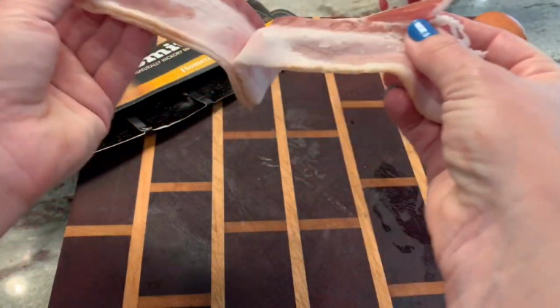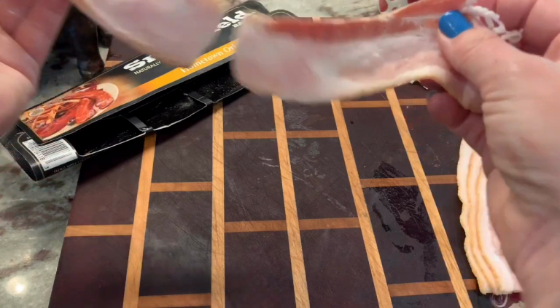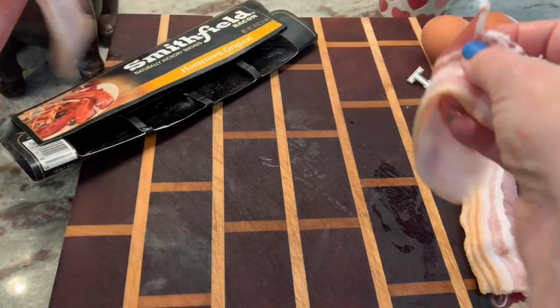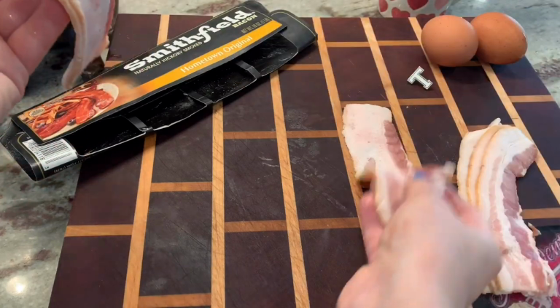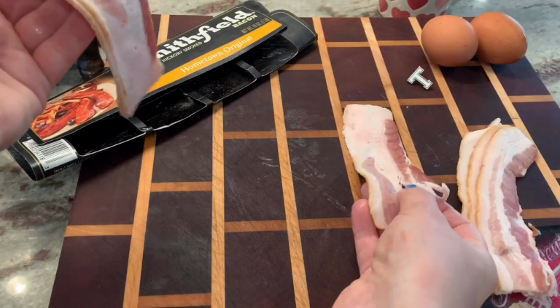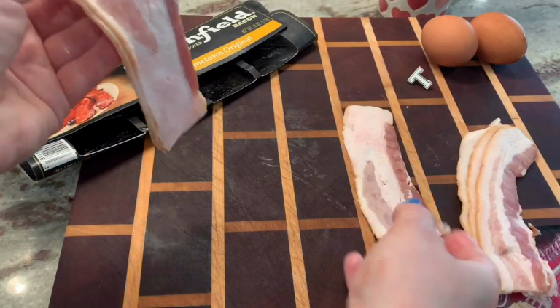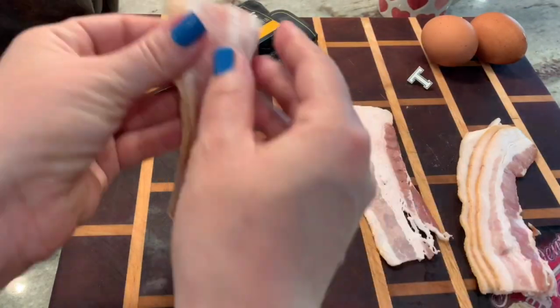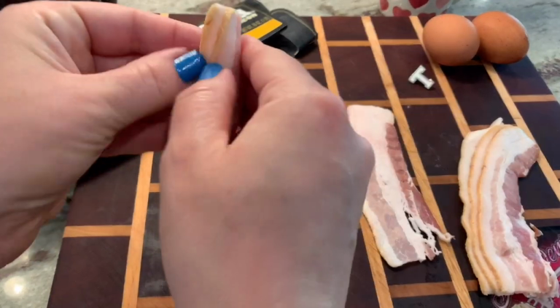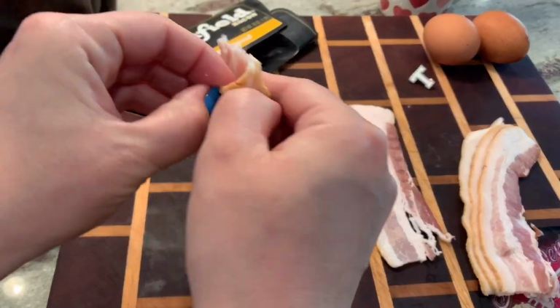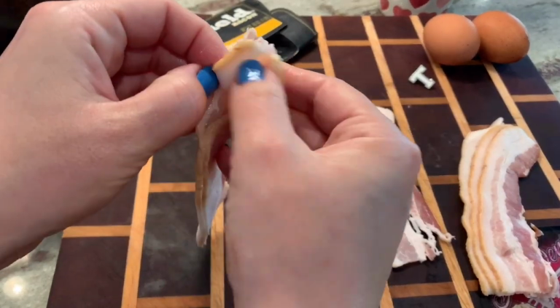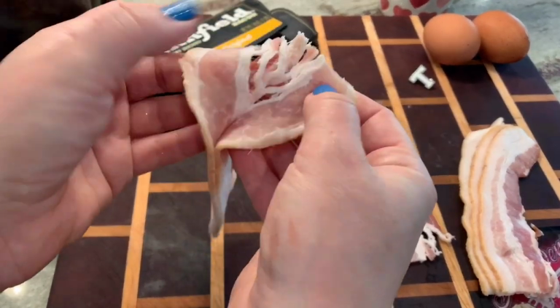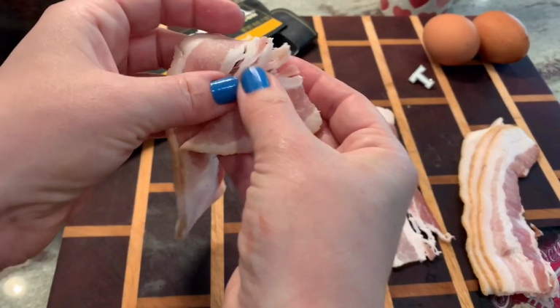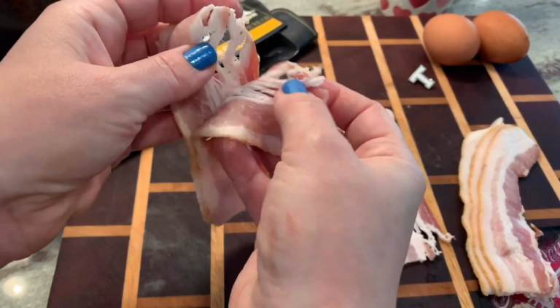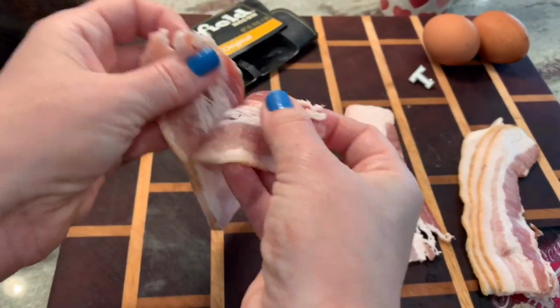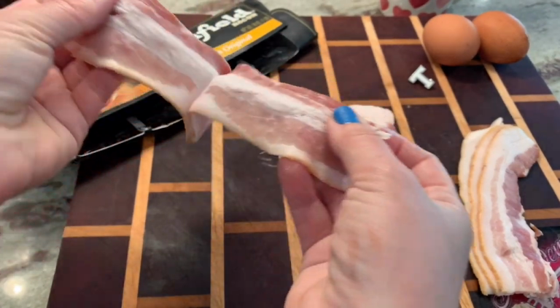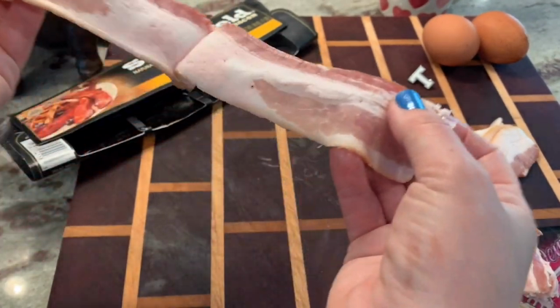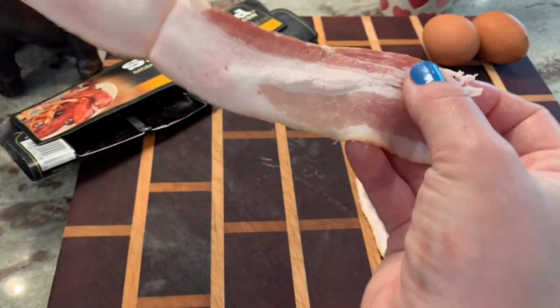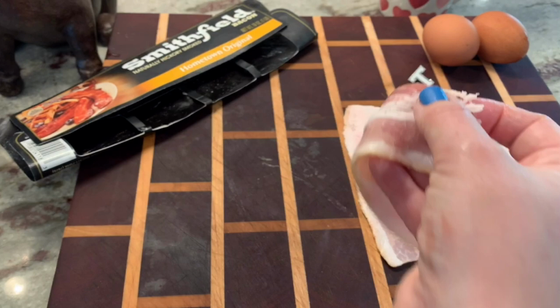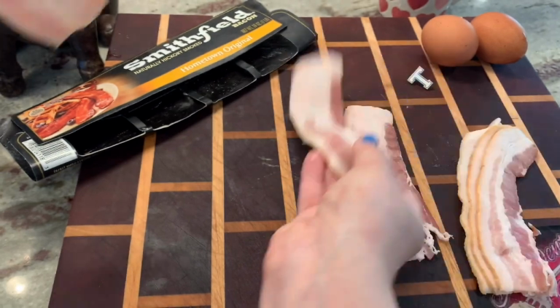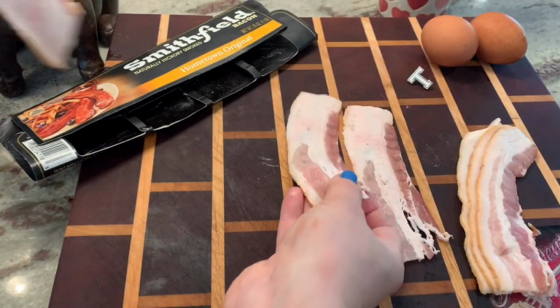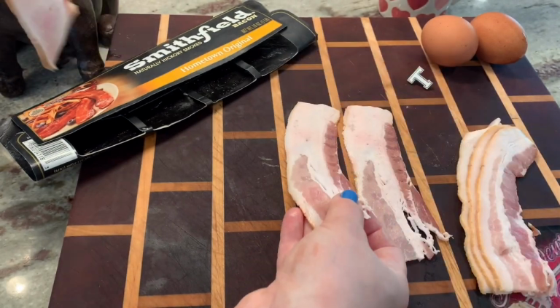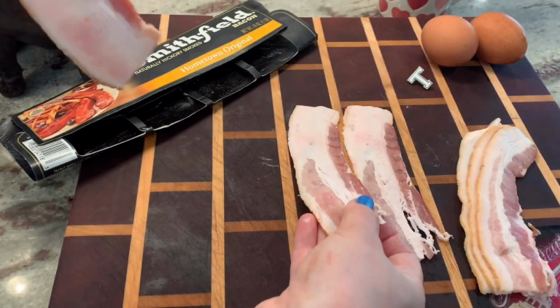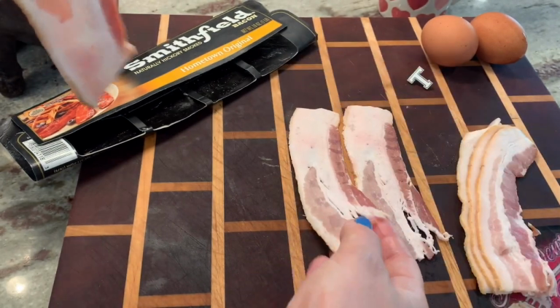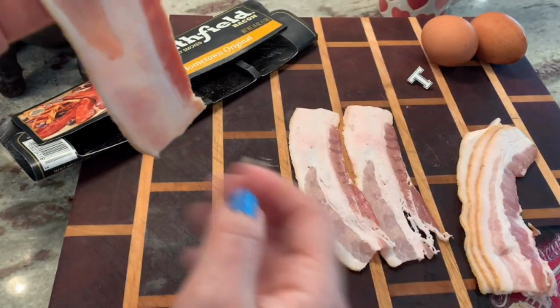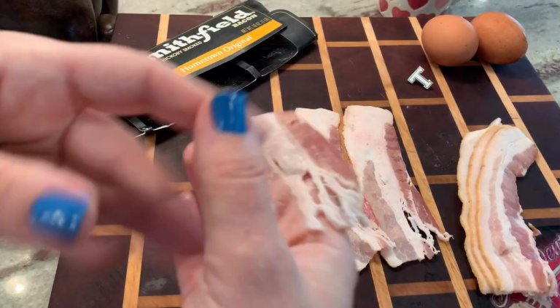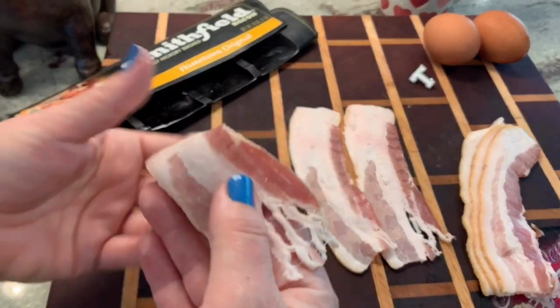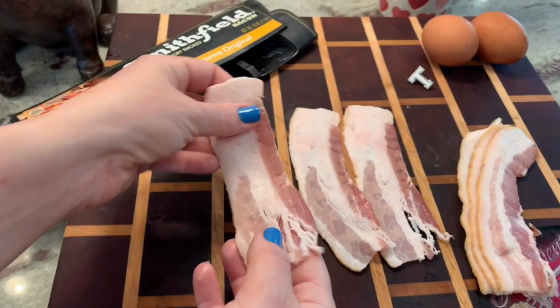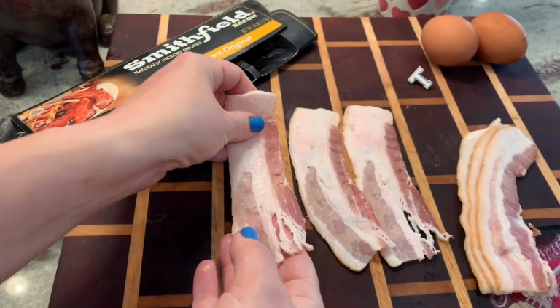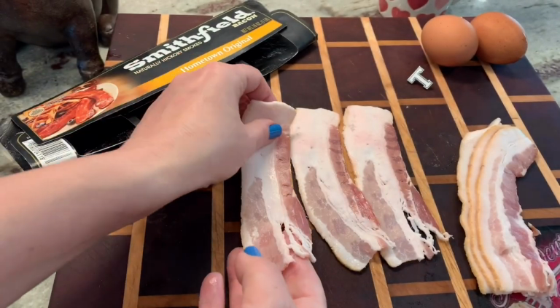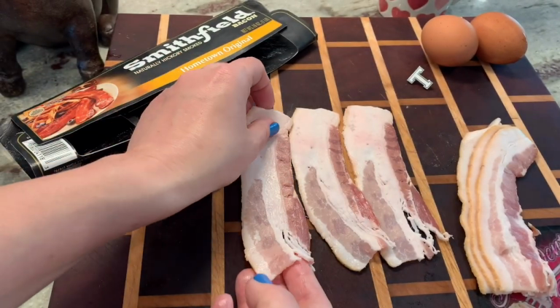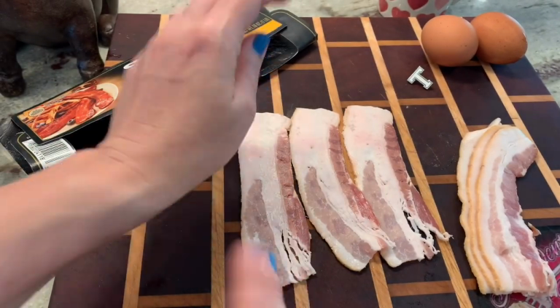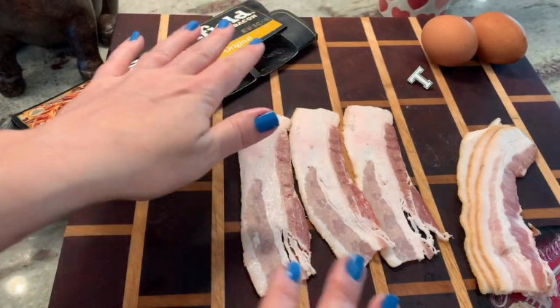Then you take three strips and you put them down like this. If you want to make a bigger bacon weave for whatever you want to eat it with you could do that, but this is the perfect size for just one plain slice of bread.